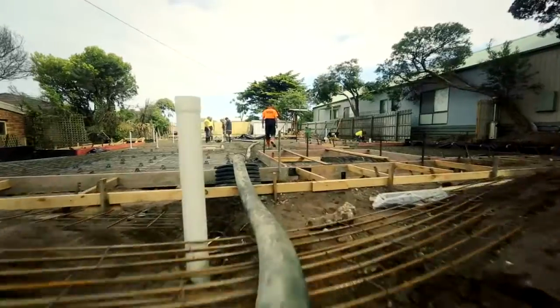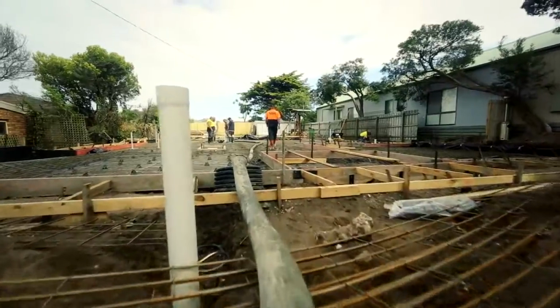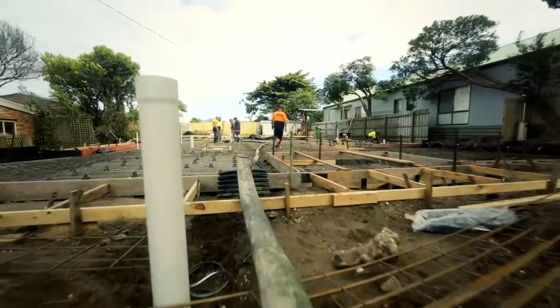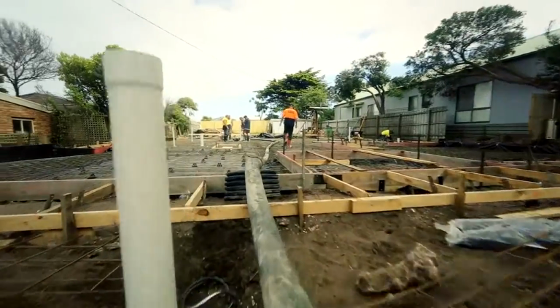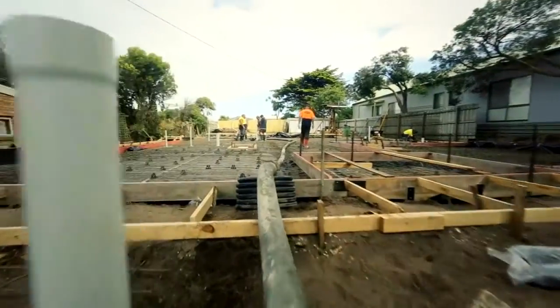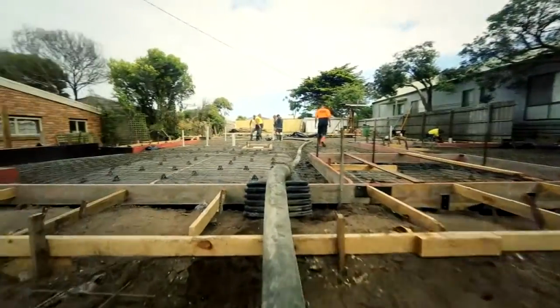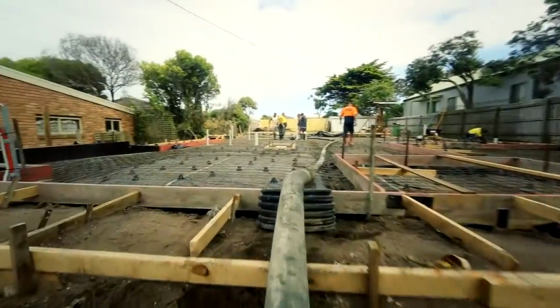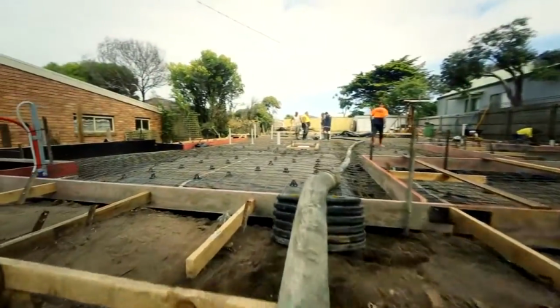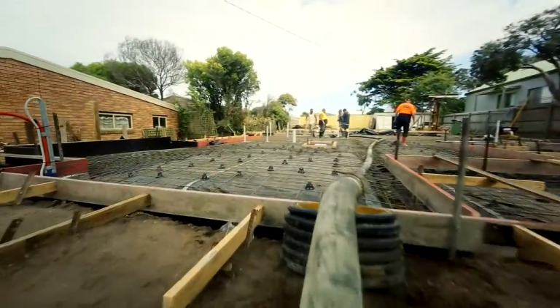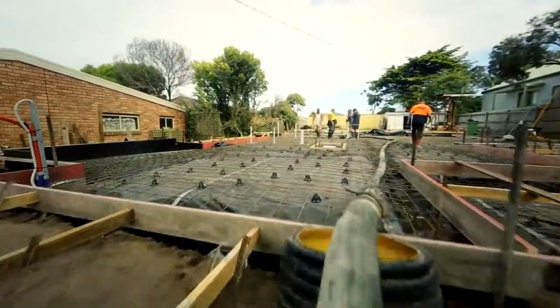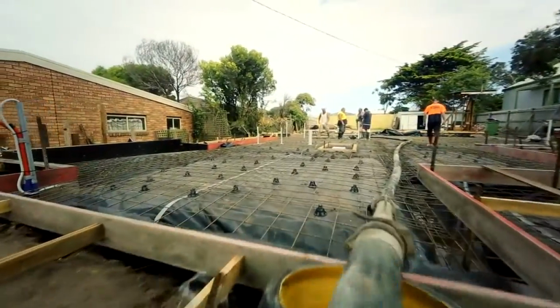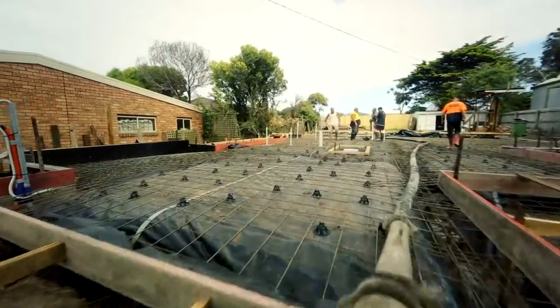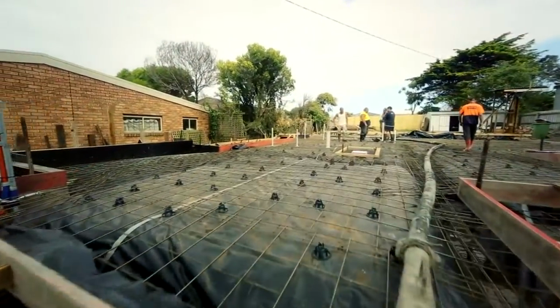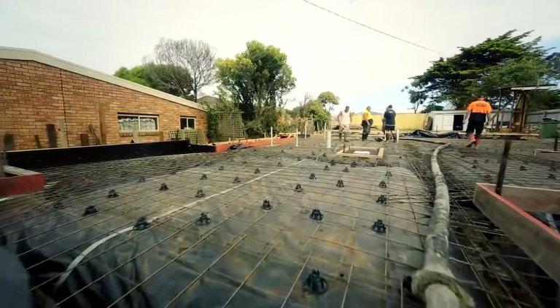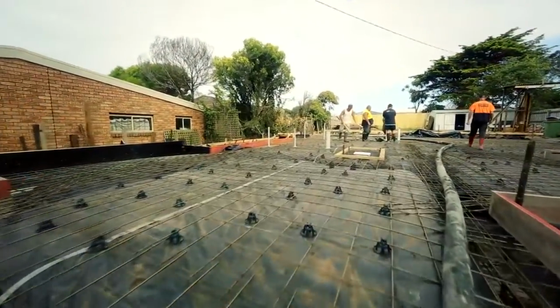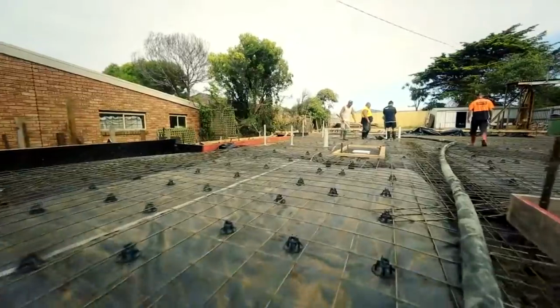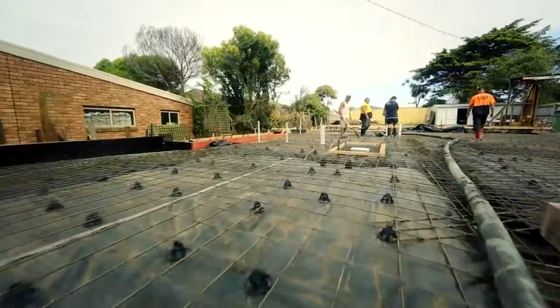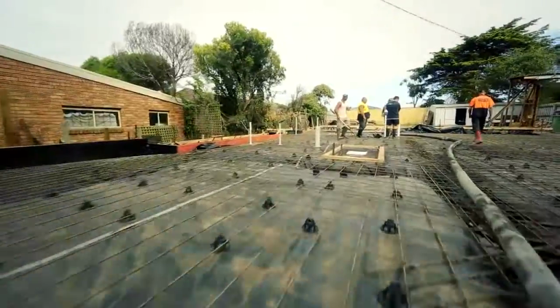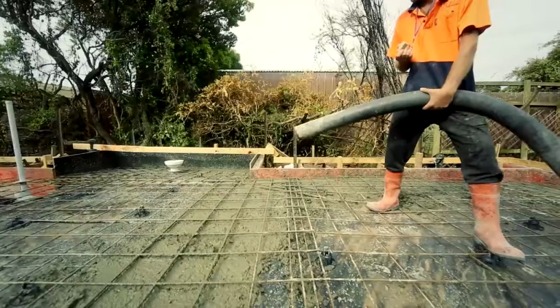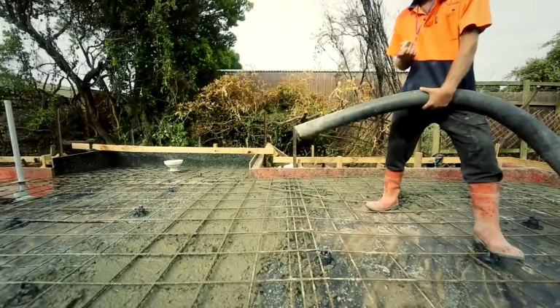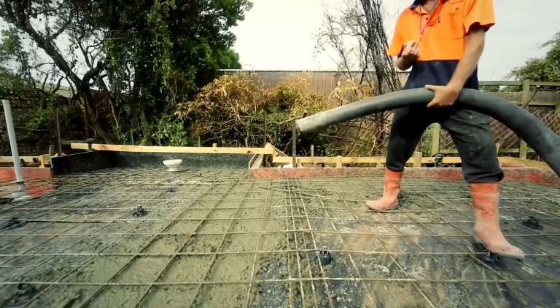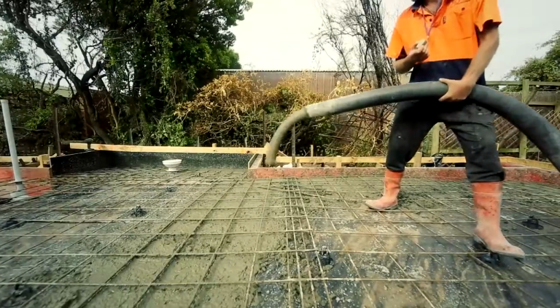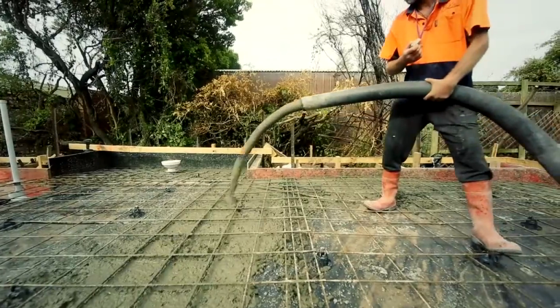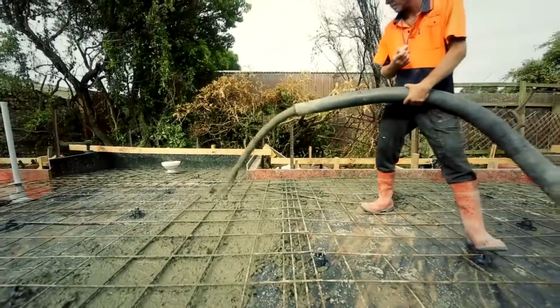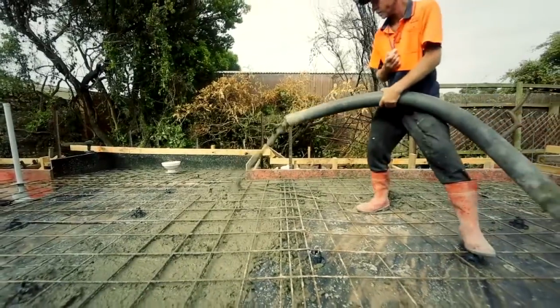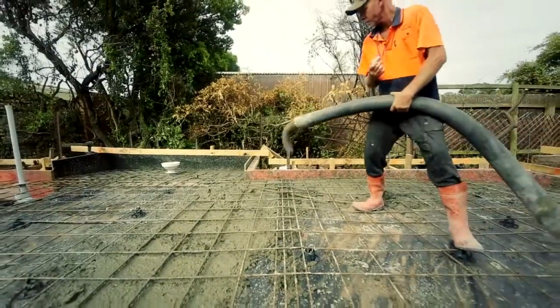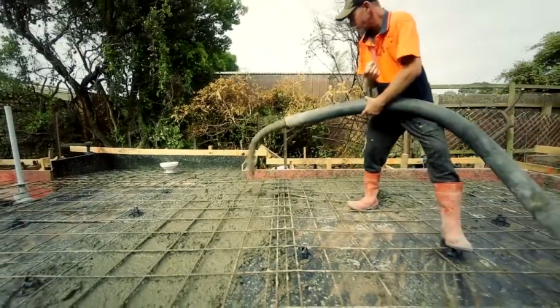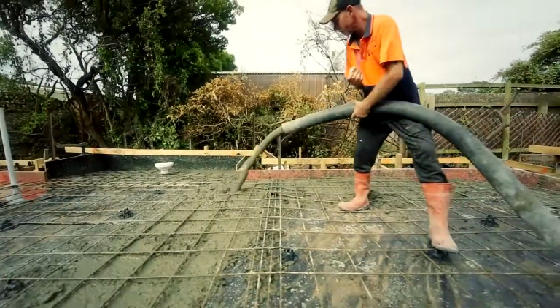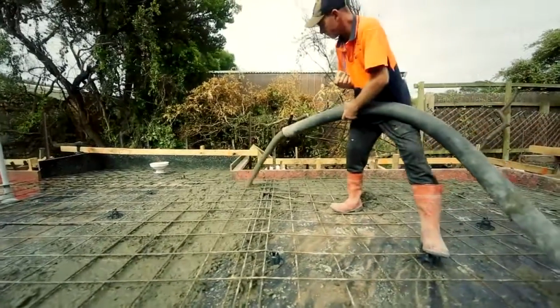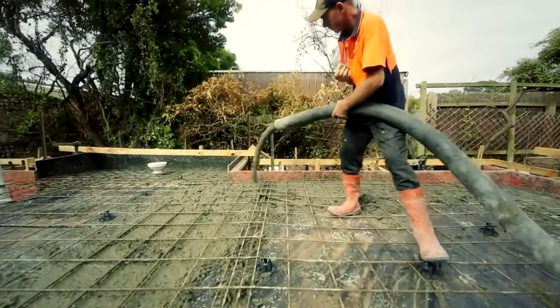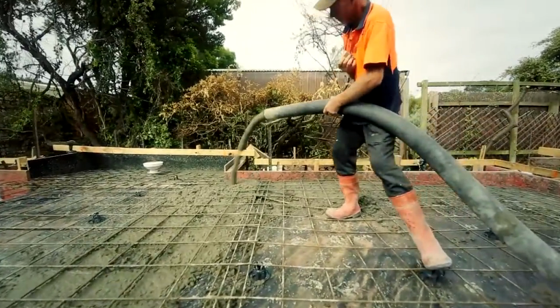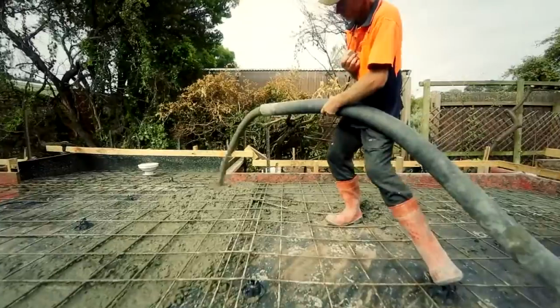With the stage set and everything right on cue, the concrete pour begins.